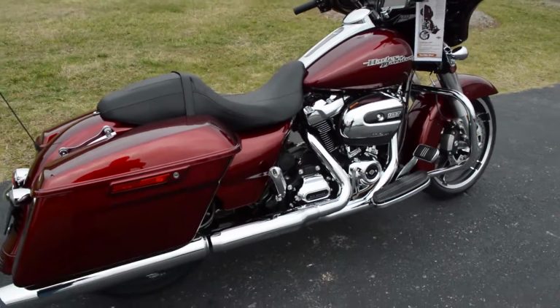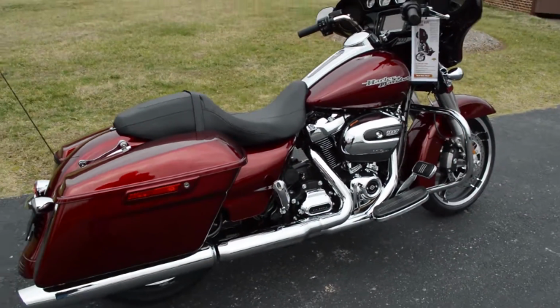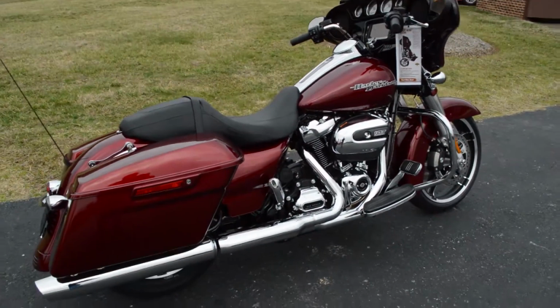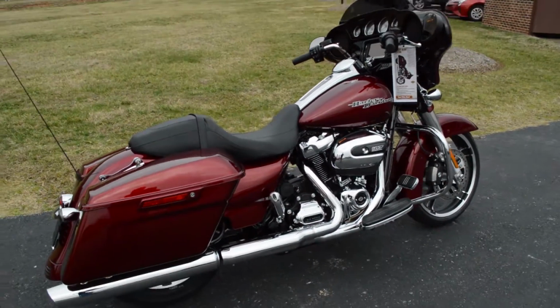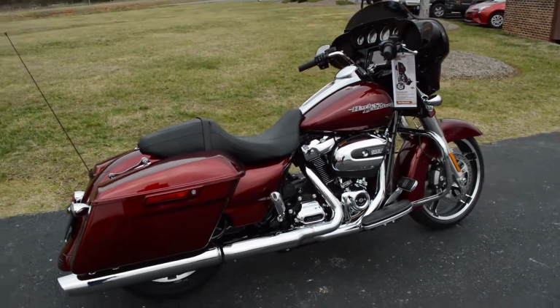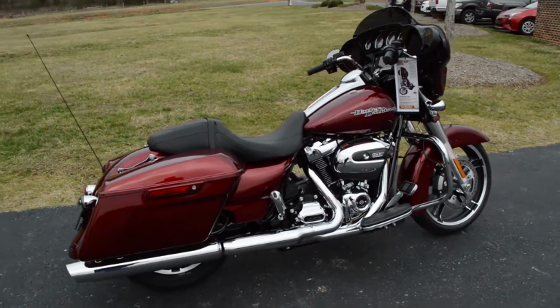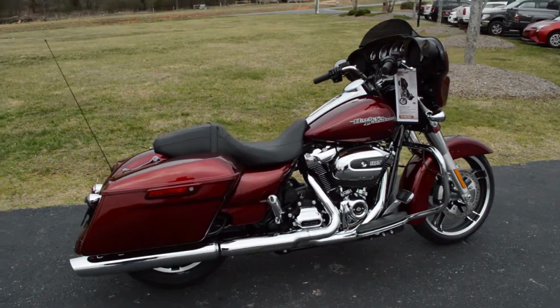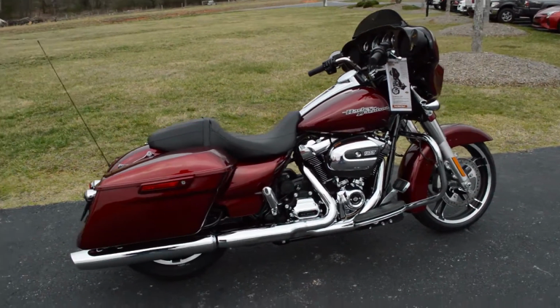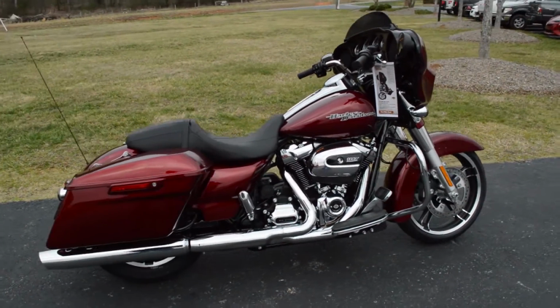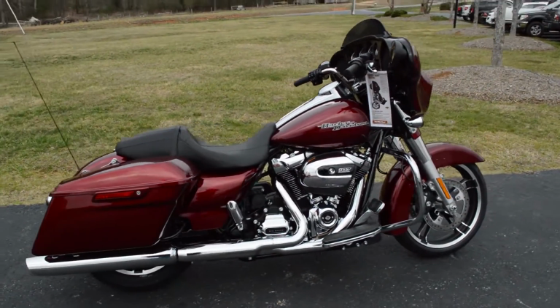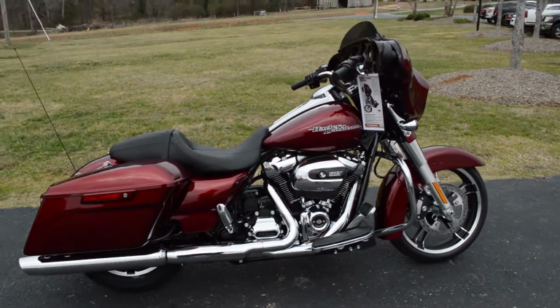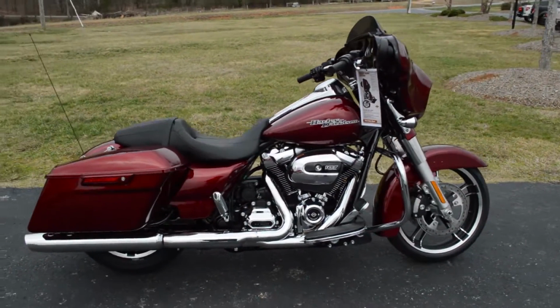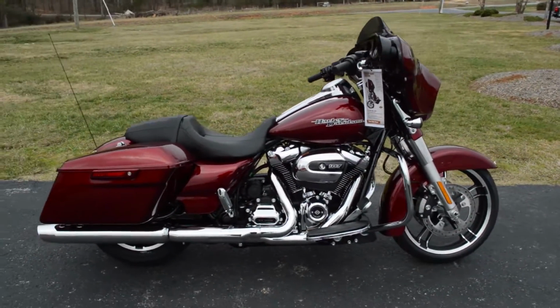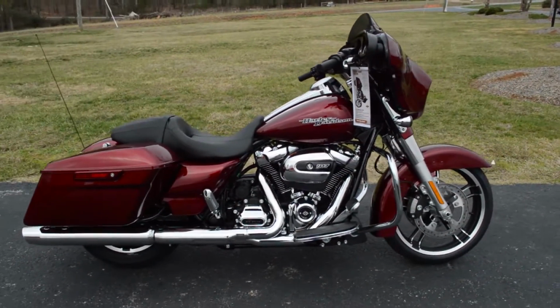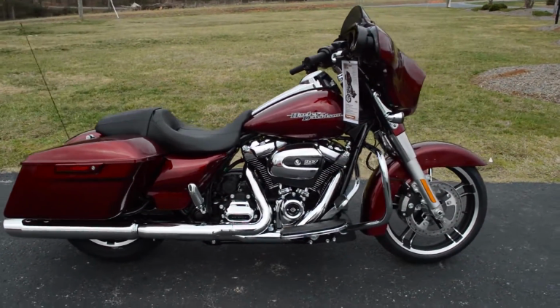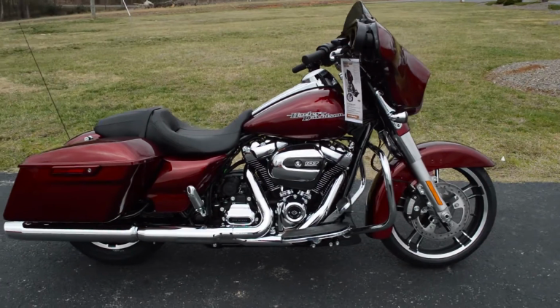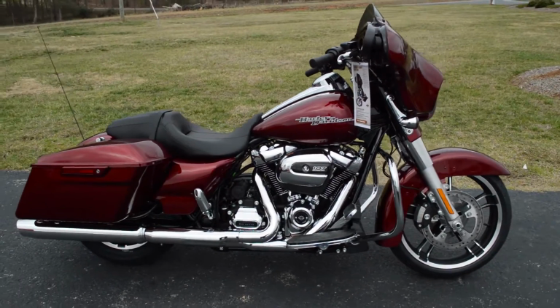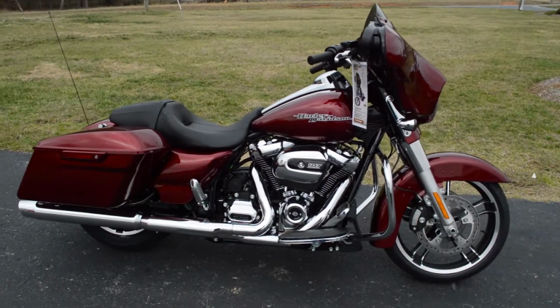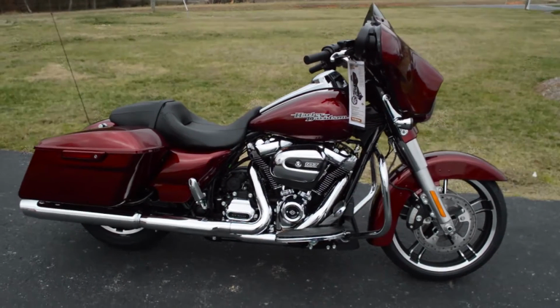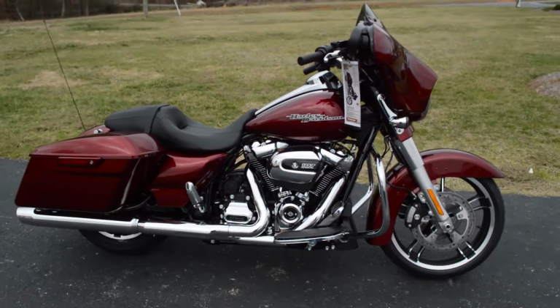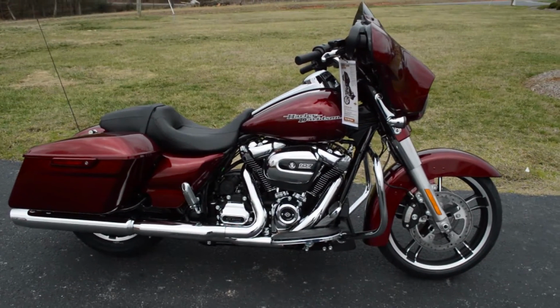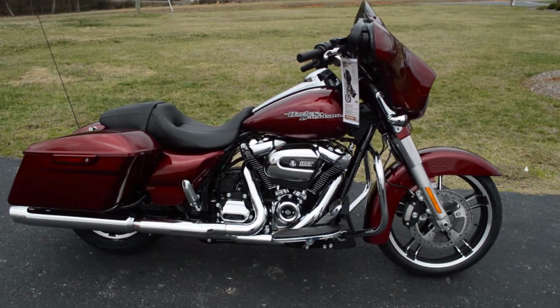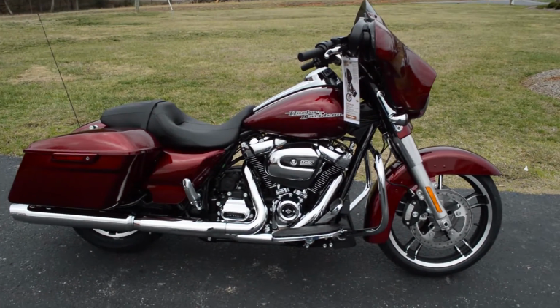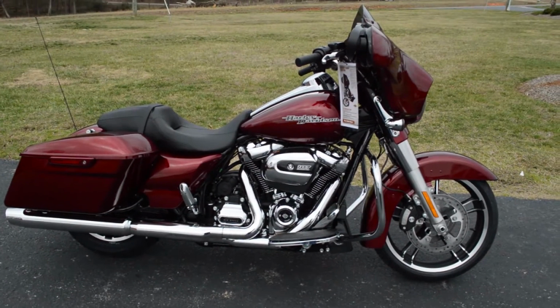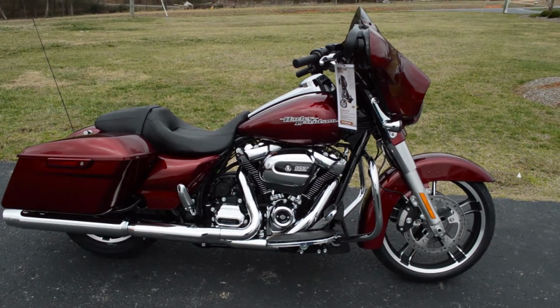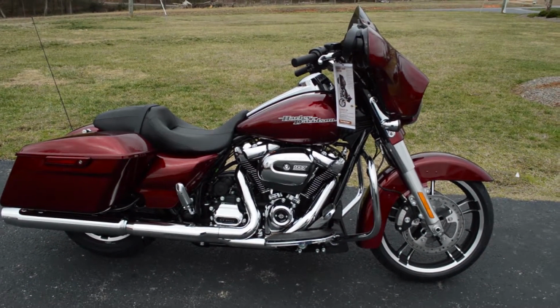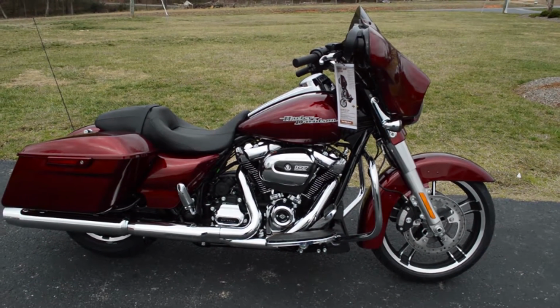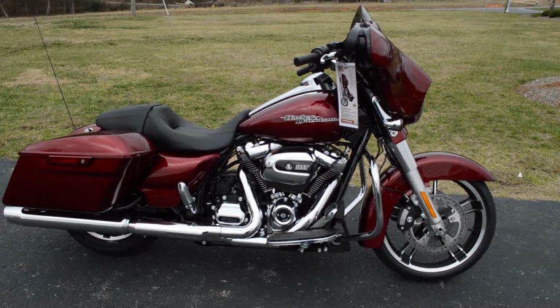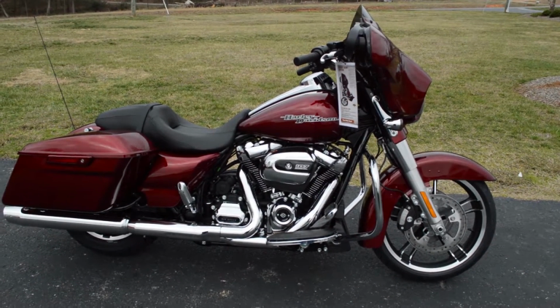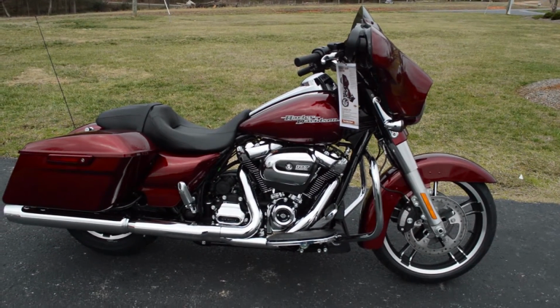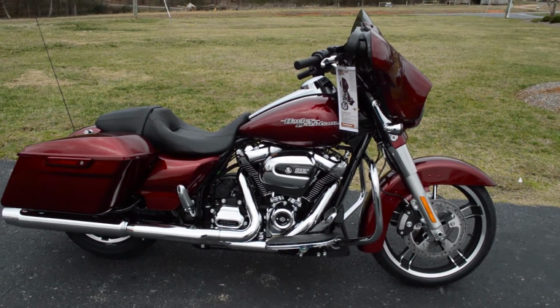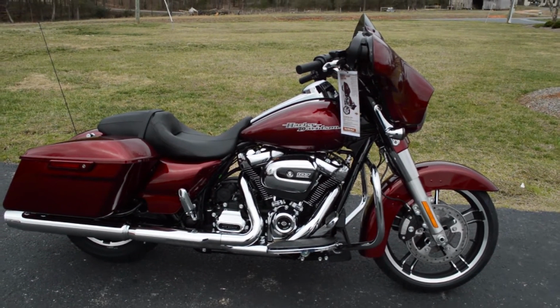Awesome ride. If you haven't experienced the new suspension and the new power from the Milwaukee 8, you've got to come on down for a test ride right here at Cox's Harley-Davidson, where every day is demo day.